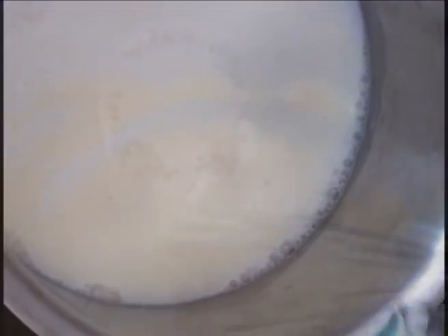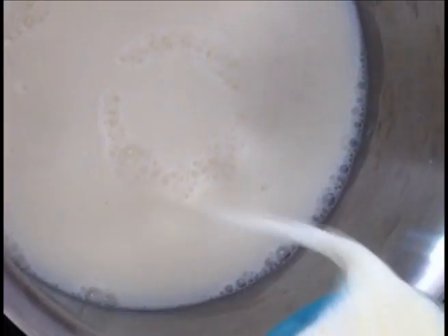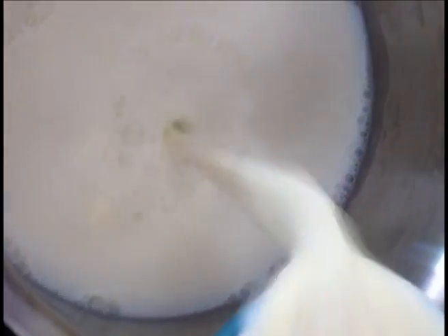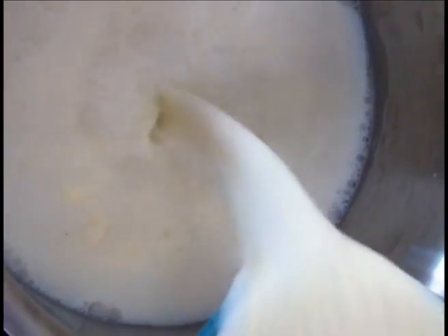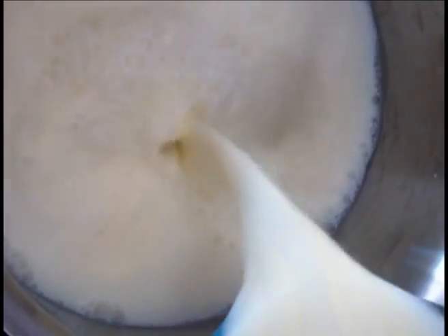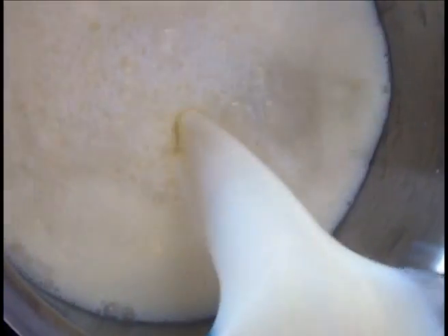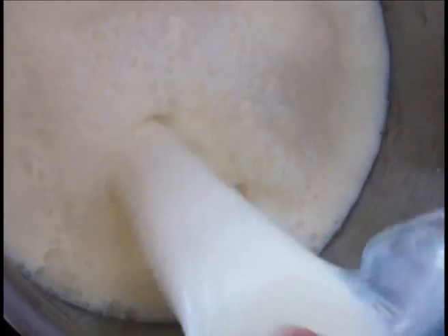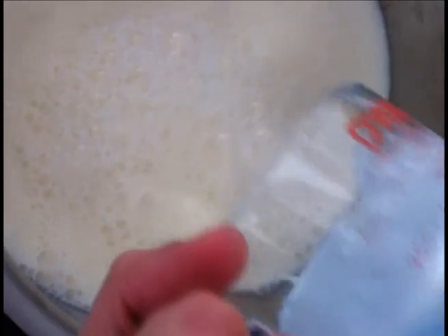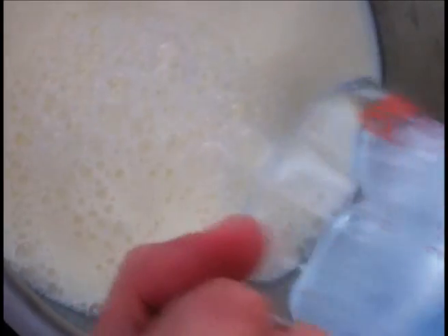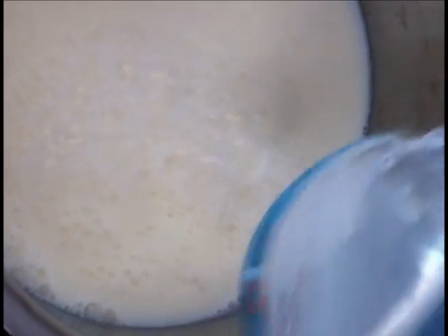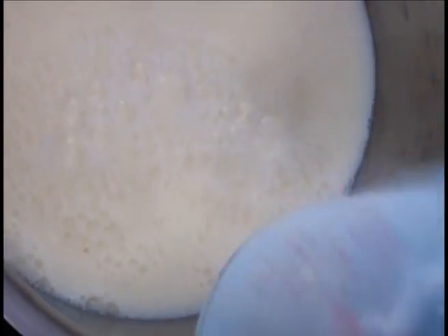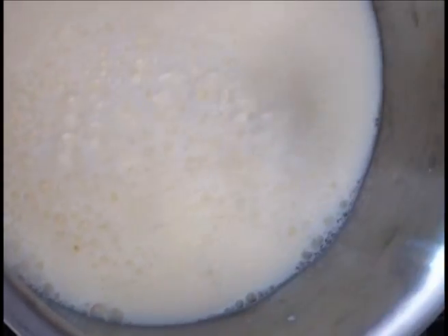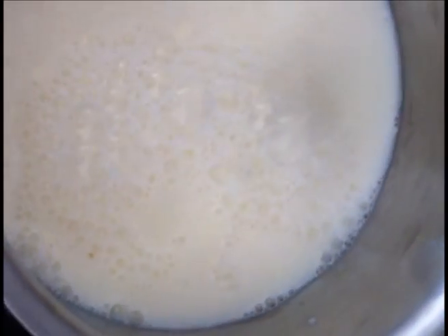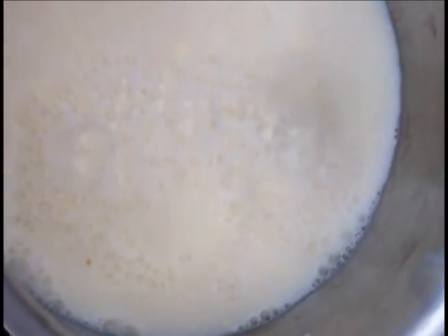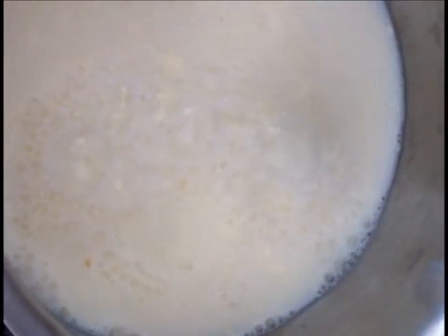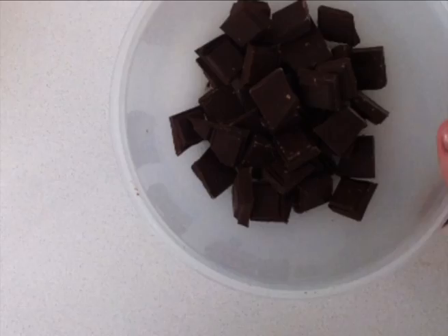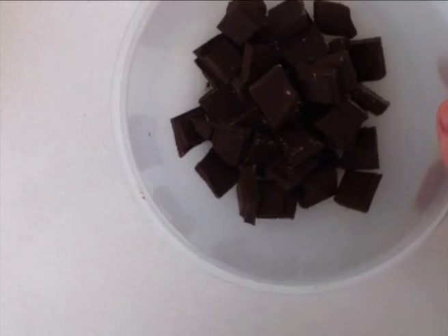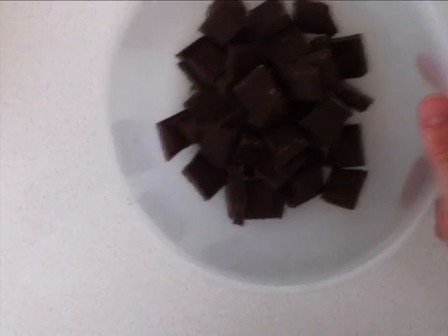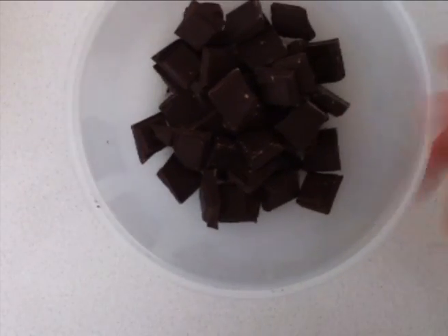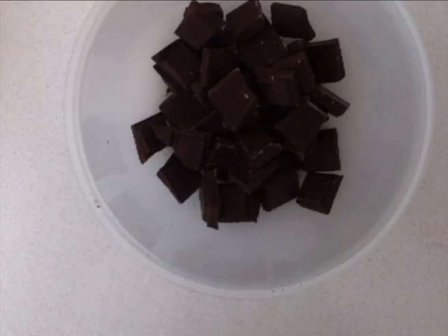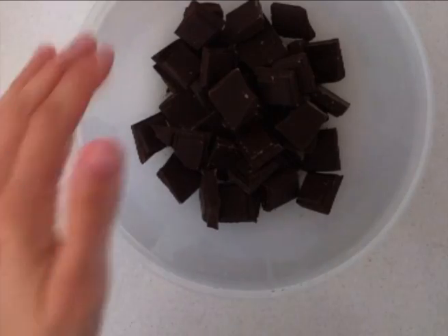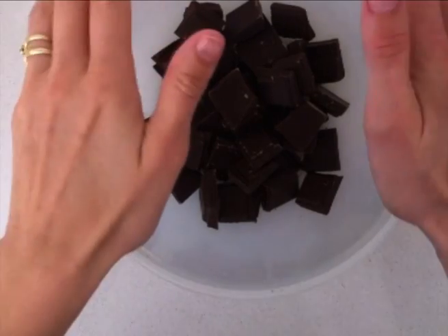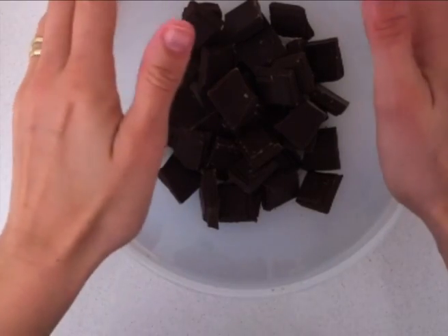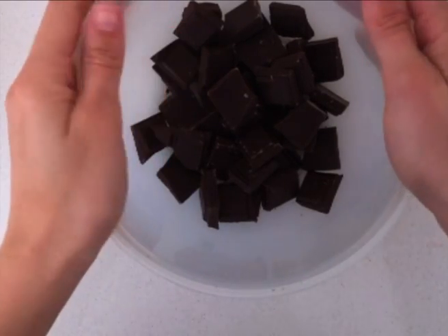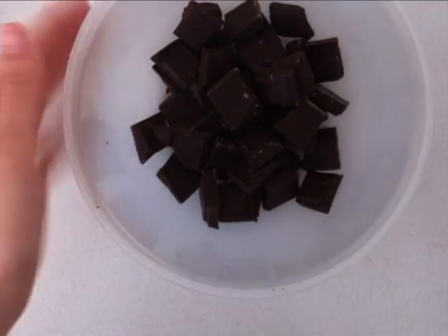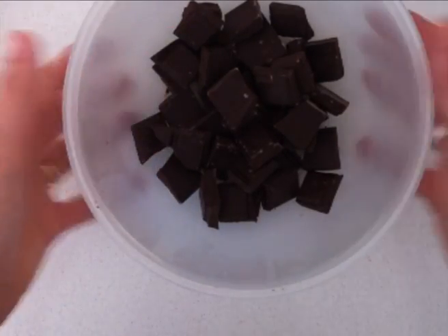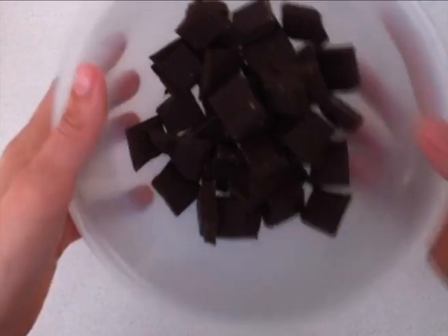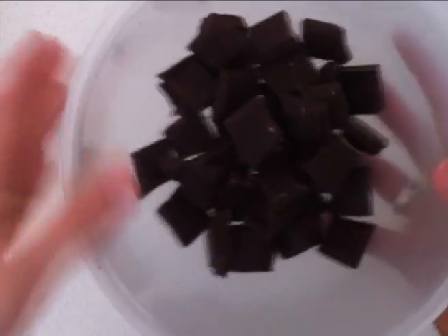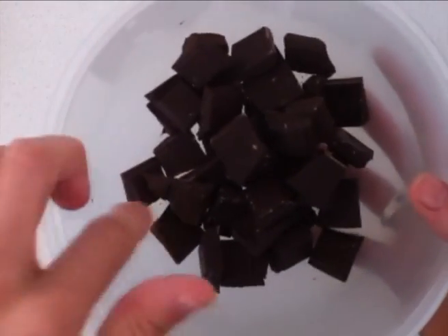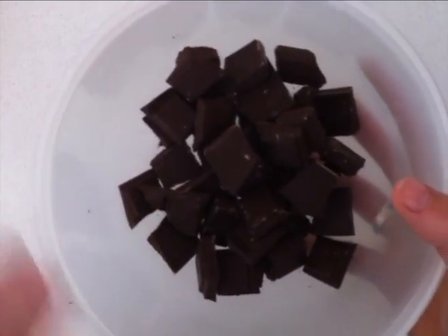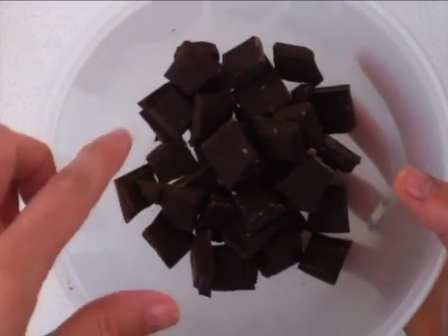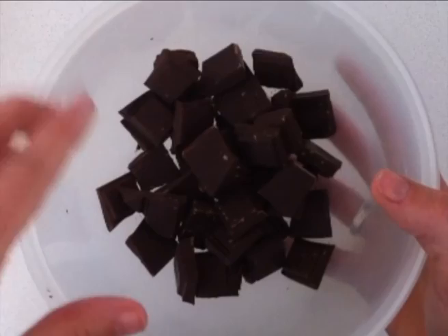Pour your milk into a saucepan — and this is where gelato is different to ice cream because it doesn't use any cream. While the milk is heating you need to melt your chocolate. You can do that in a double boiler on the stove top or you can do it in the microwave.